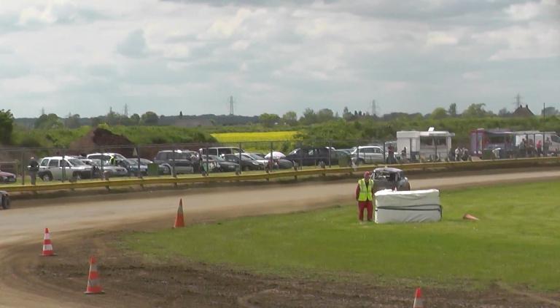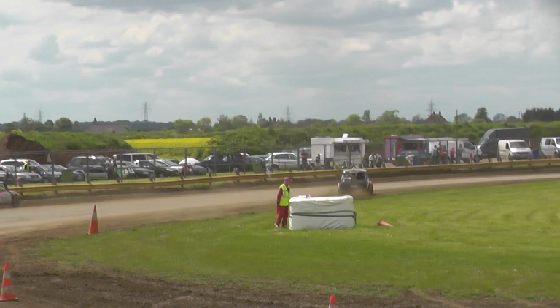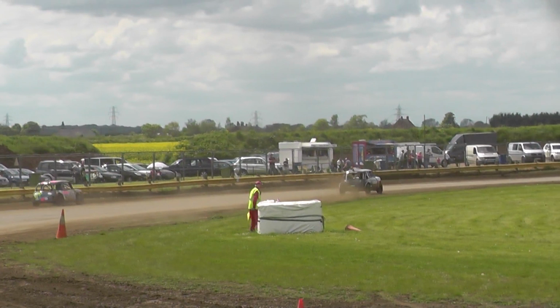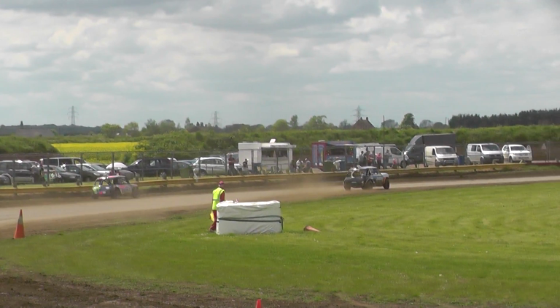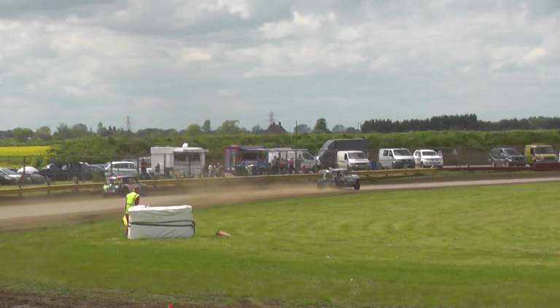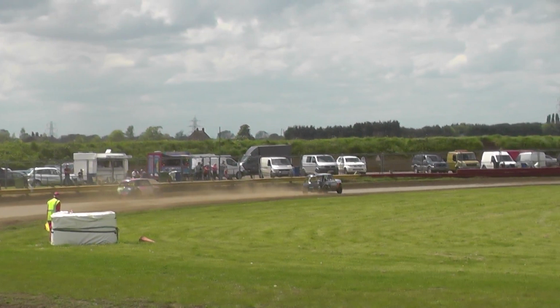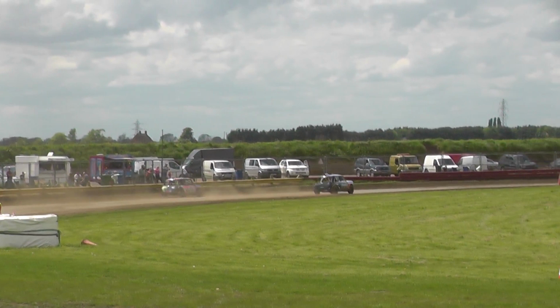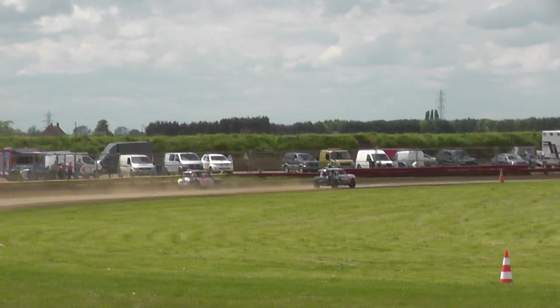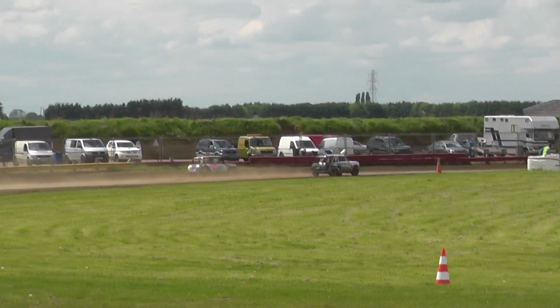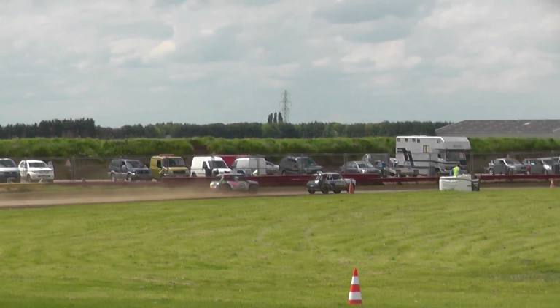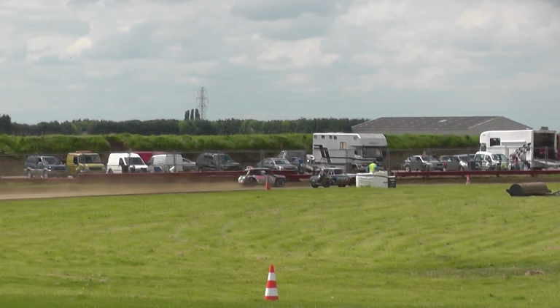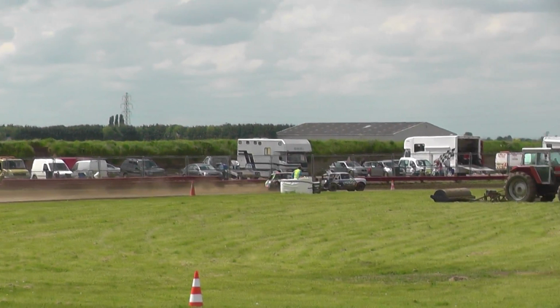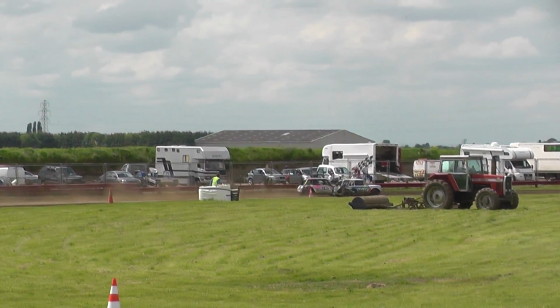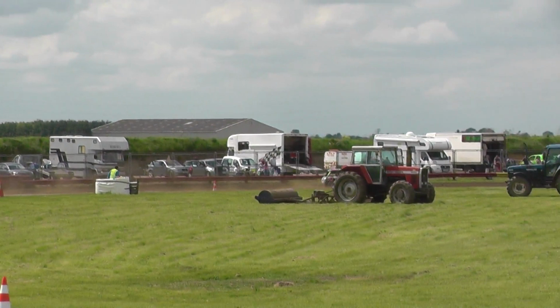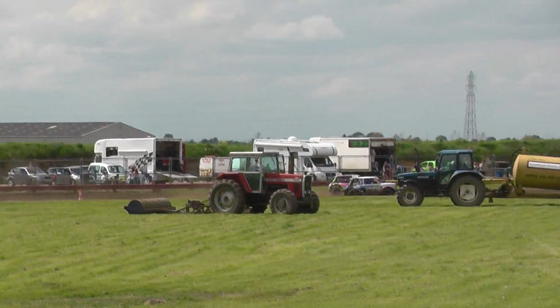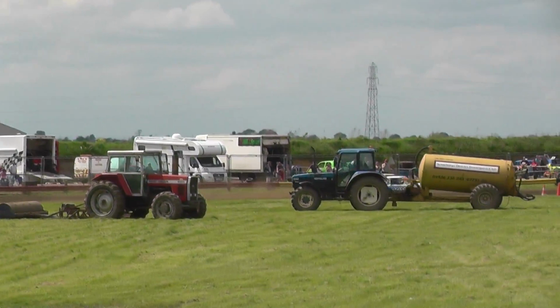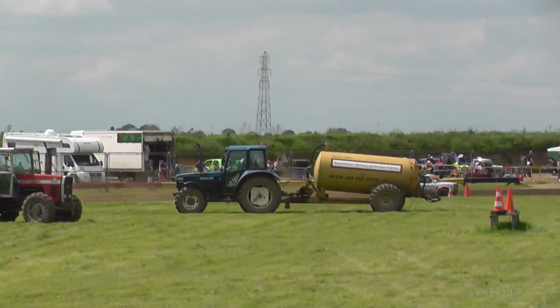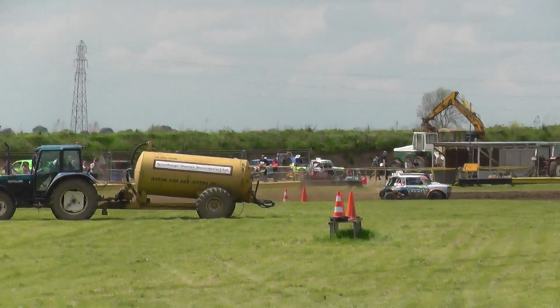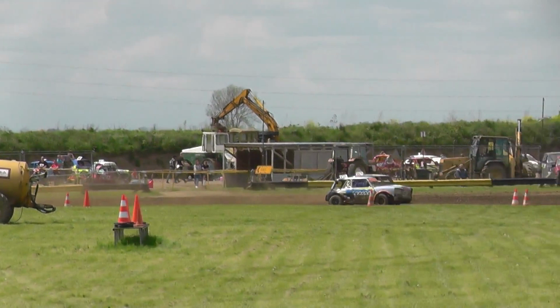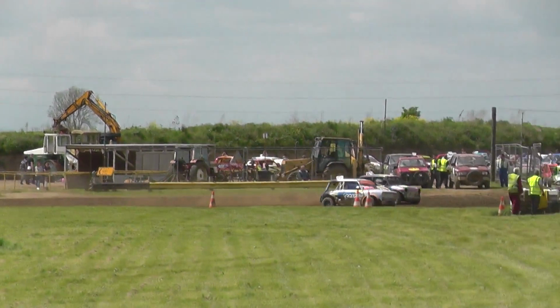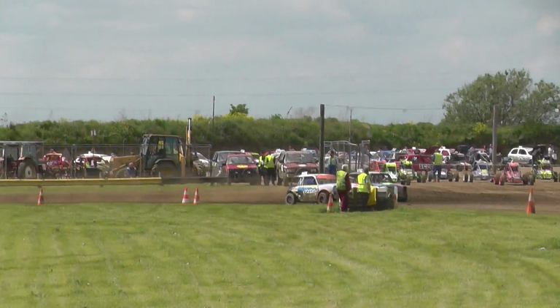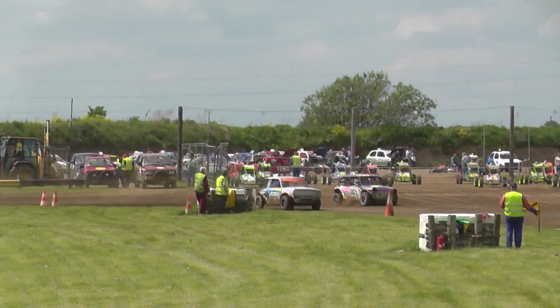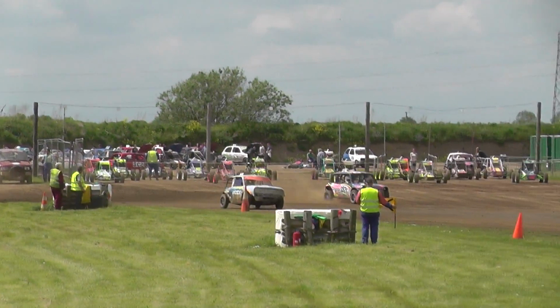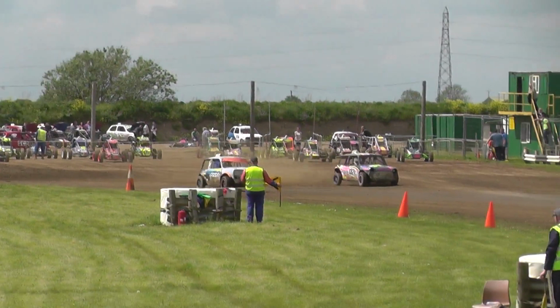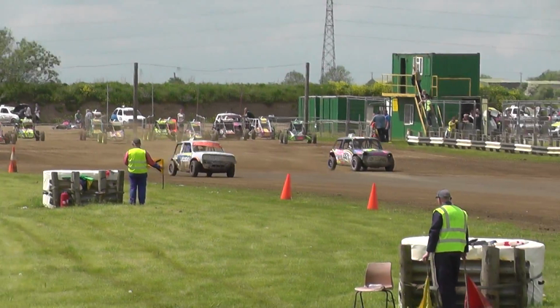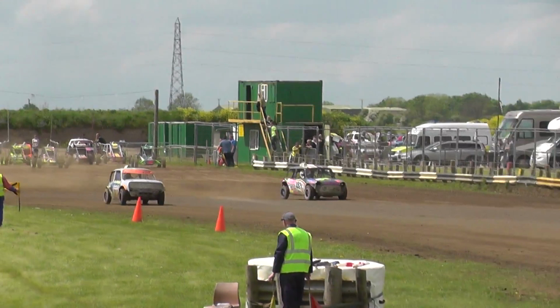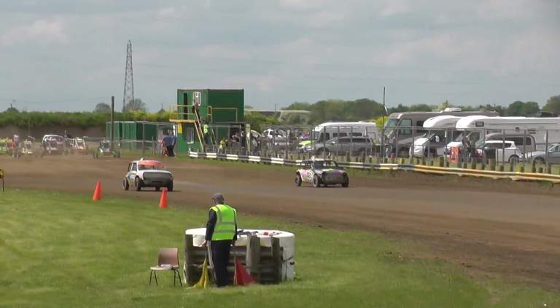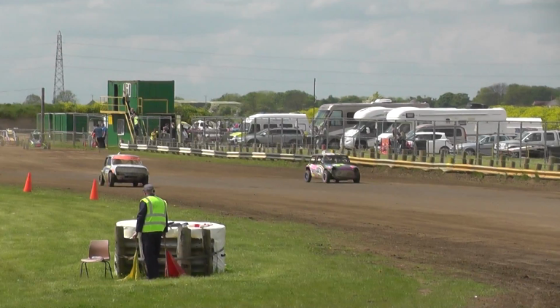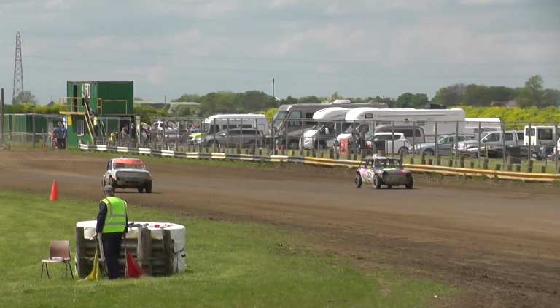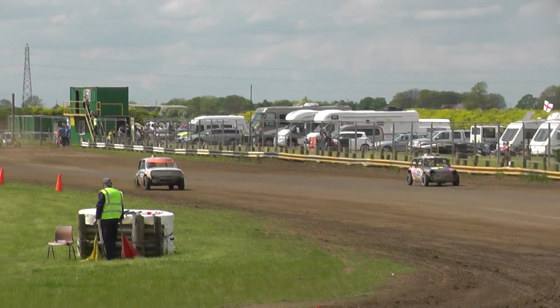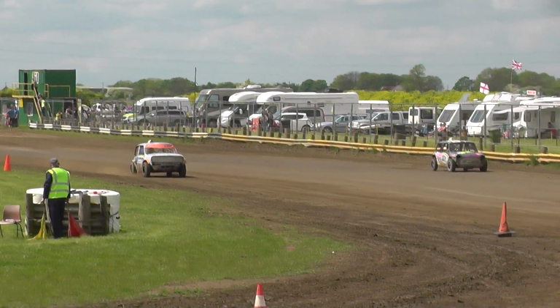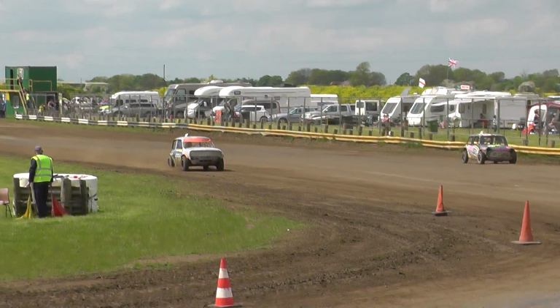Now it's down that back straight — 2-4 has got a bit of a drift there. Scarborough 92 comes back up on the outside, kind of goes right around the outside all the way around. That being the last lap.